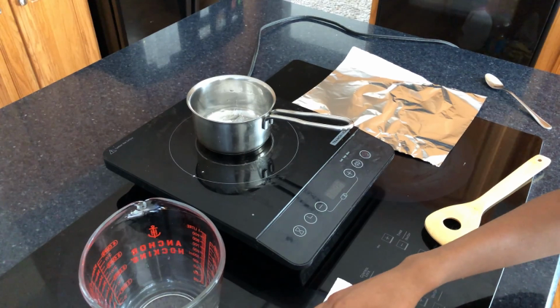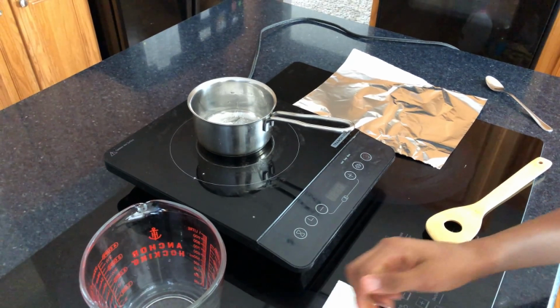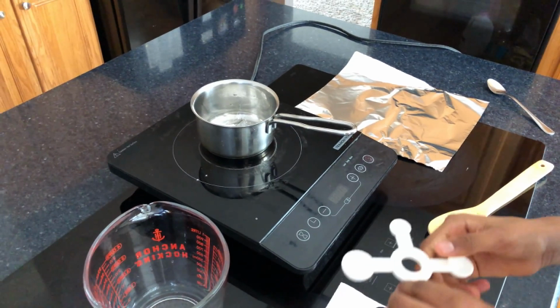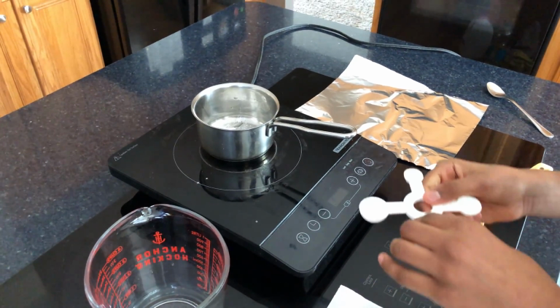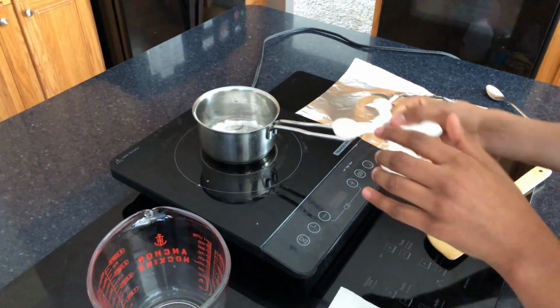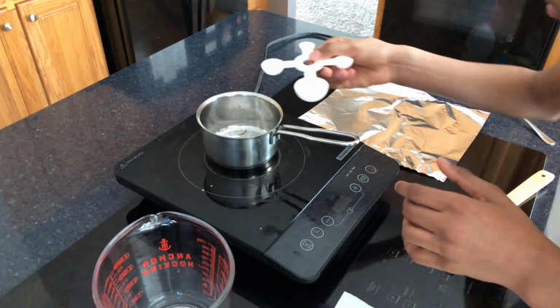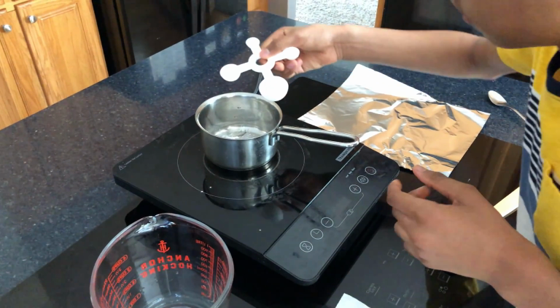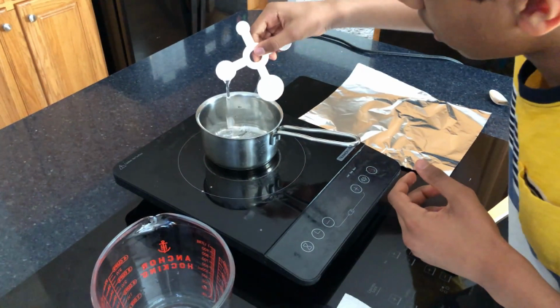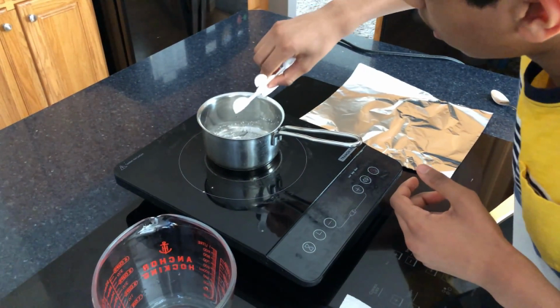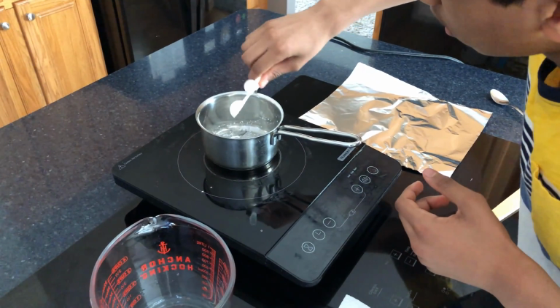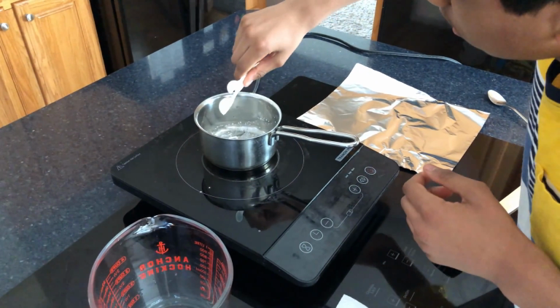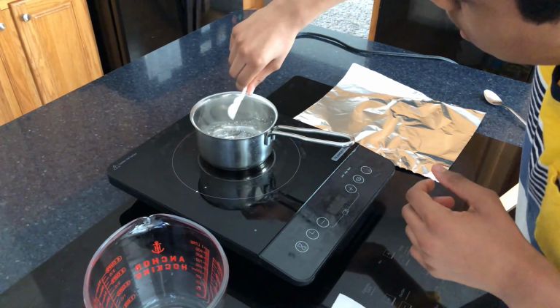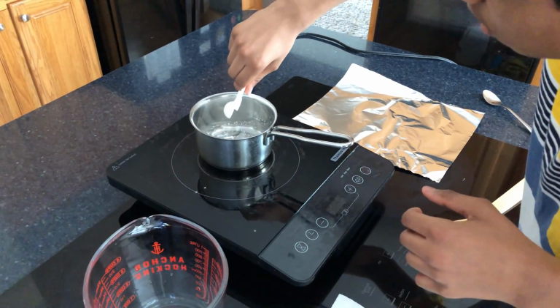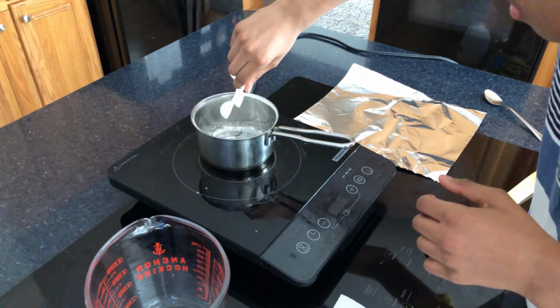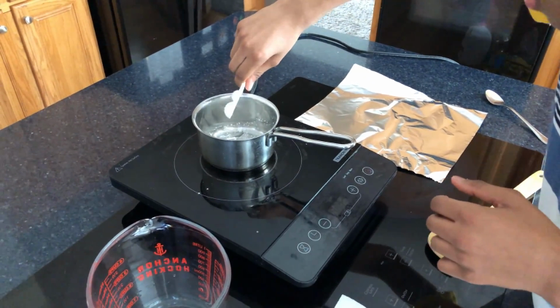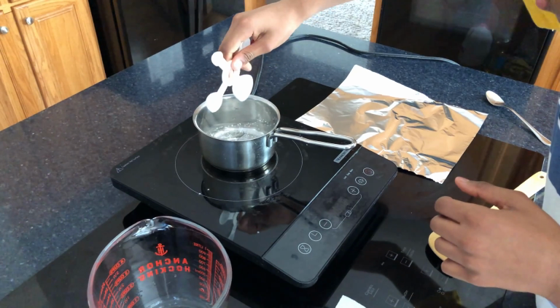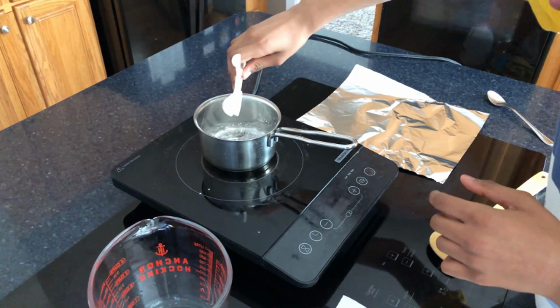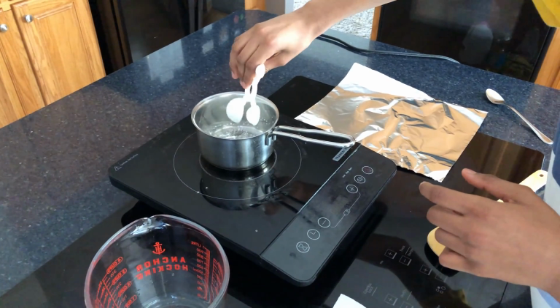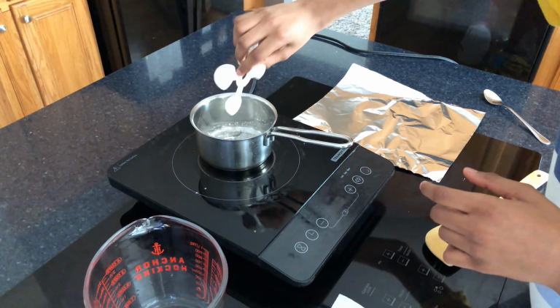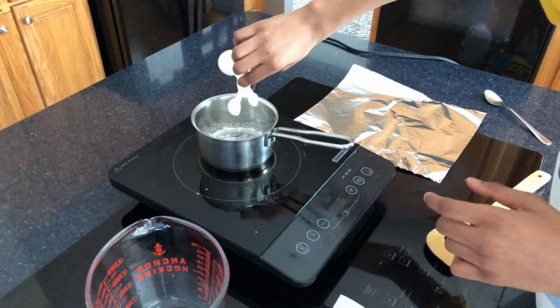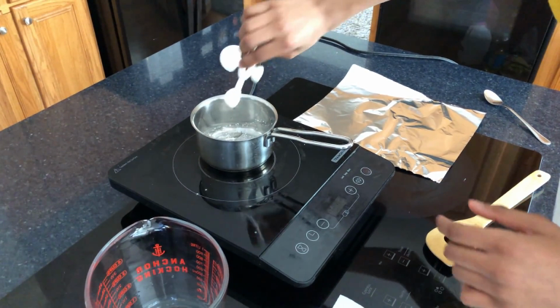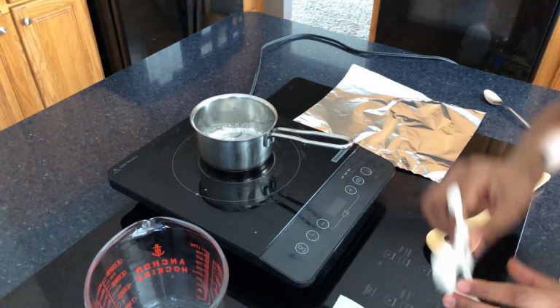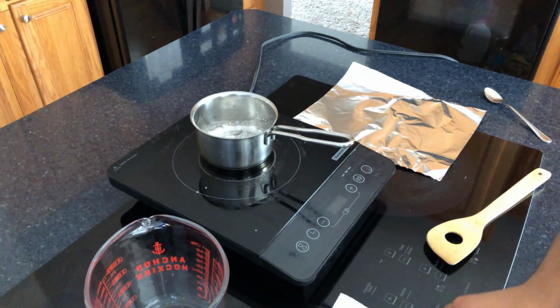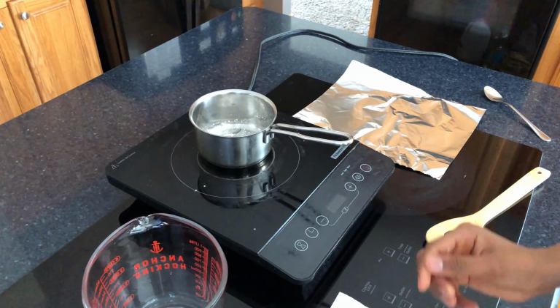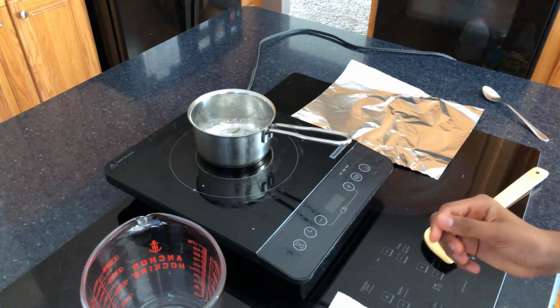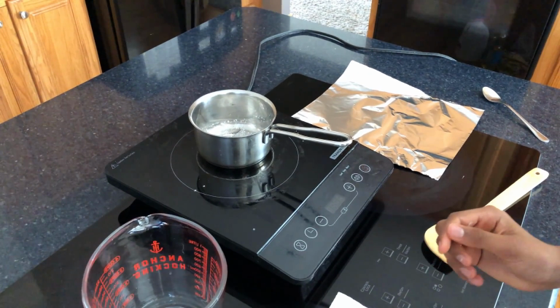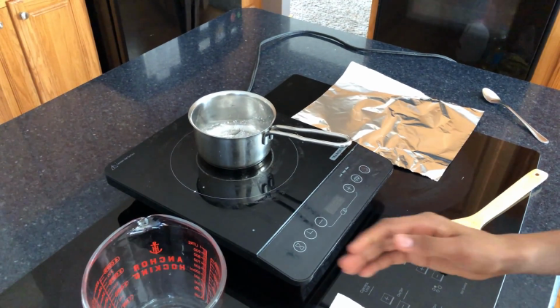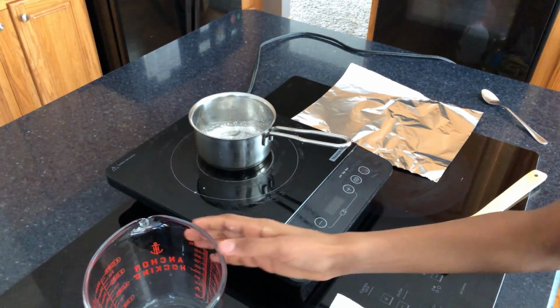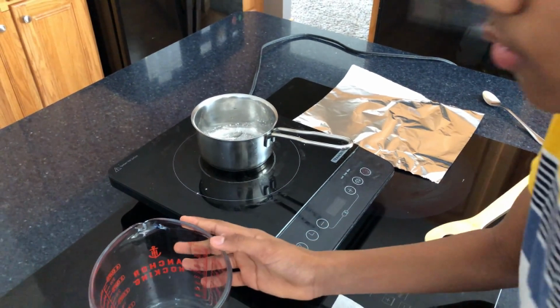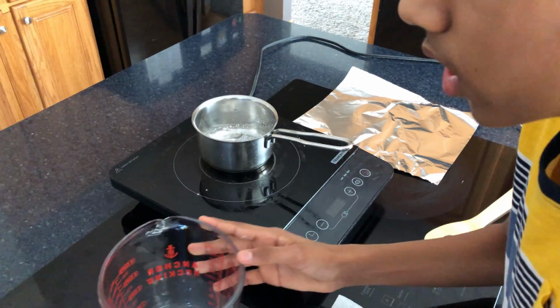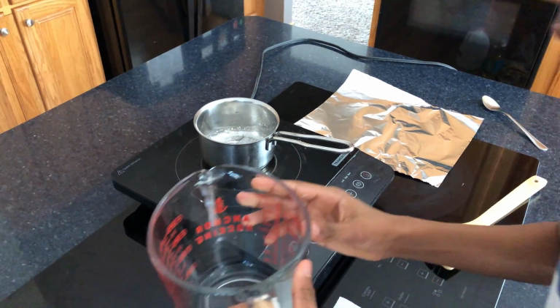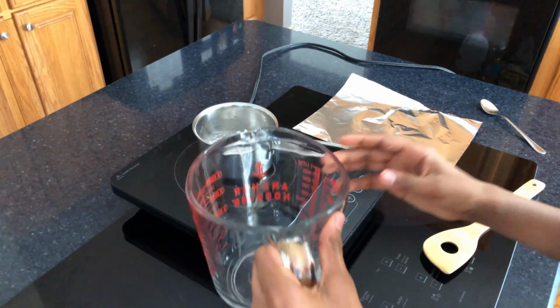One teaspoon of vinegar. Four tablespoons of water.